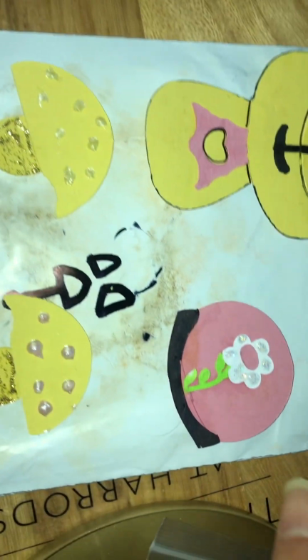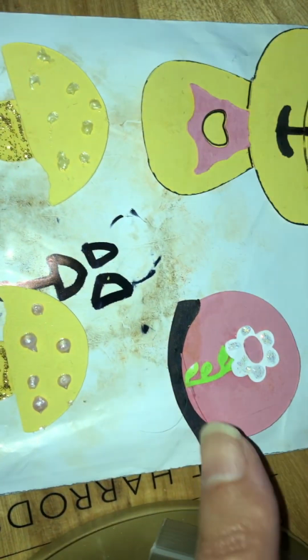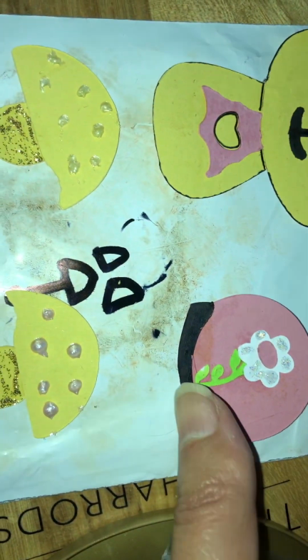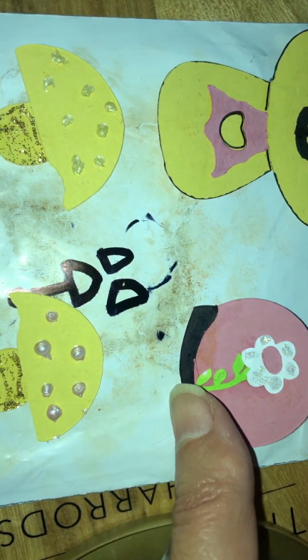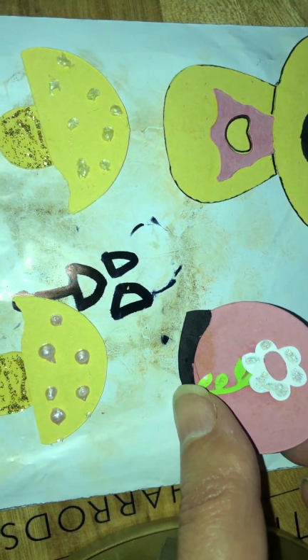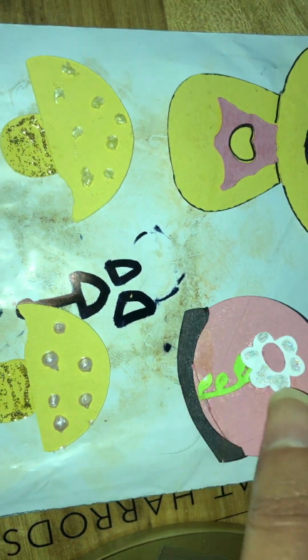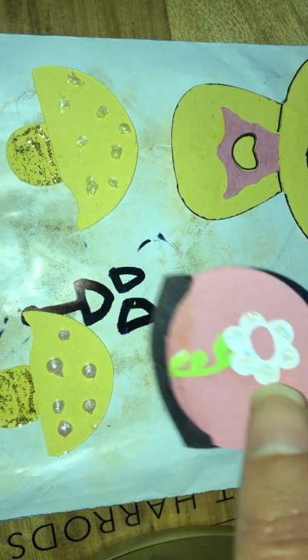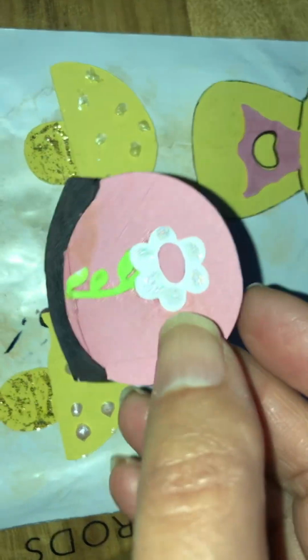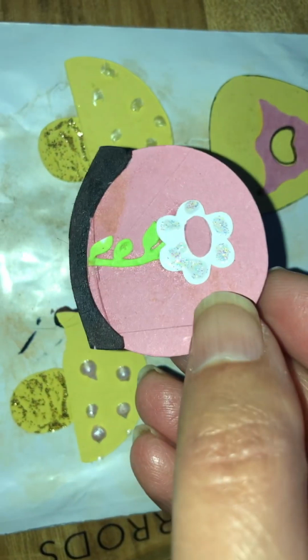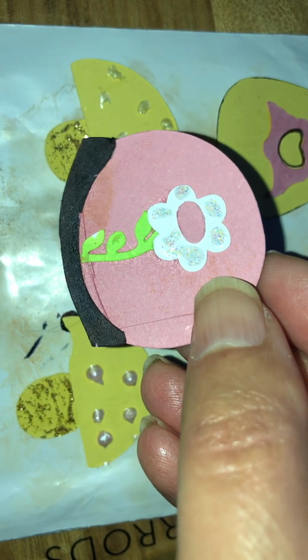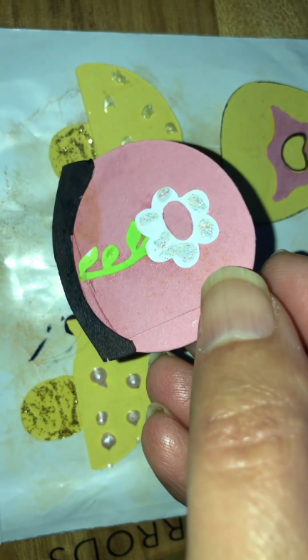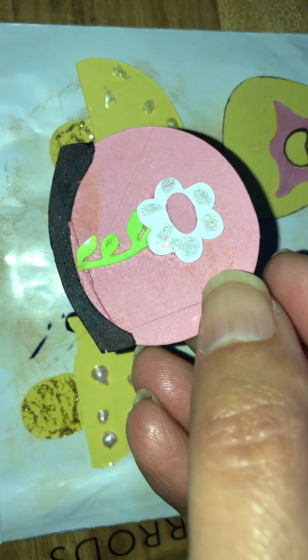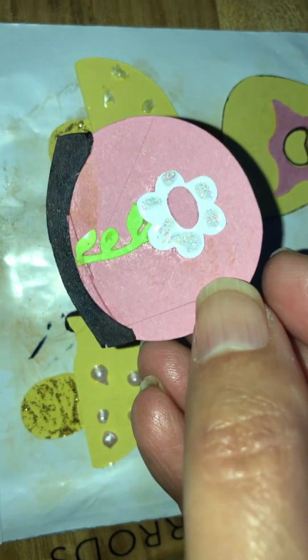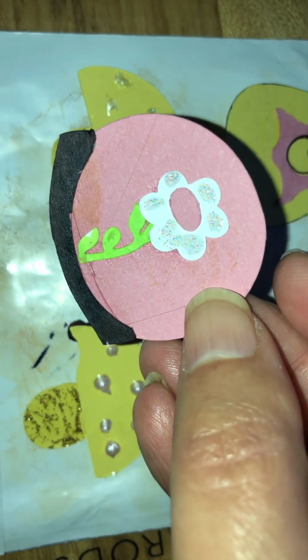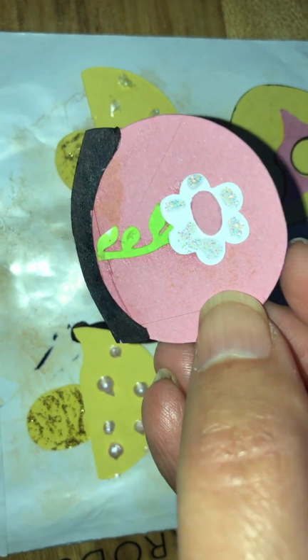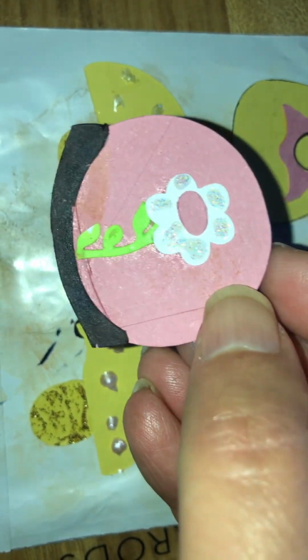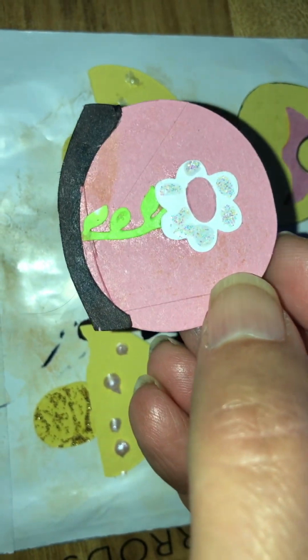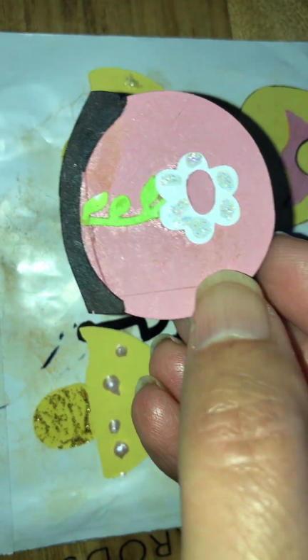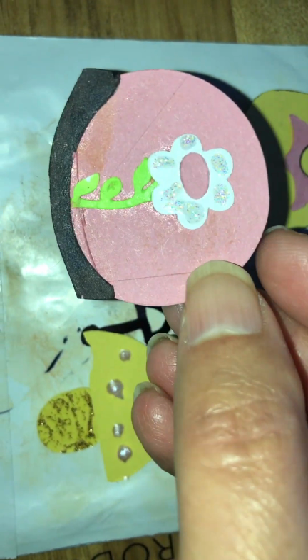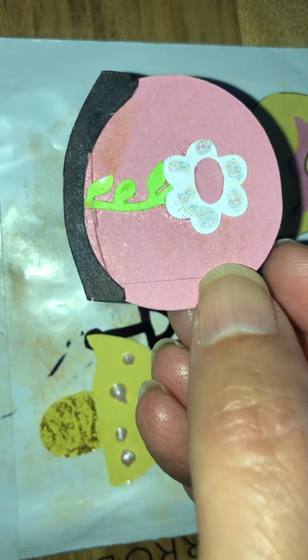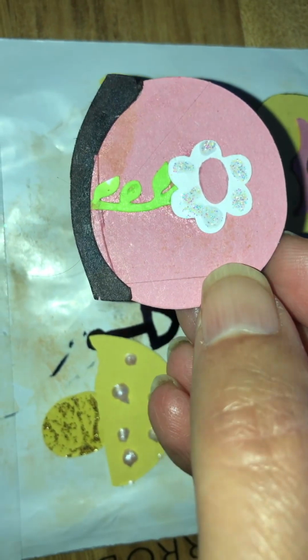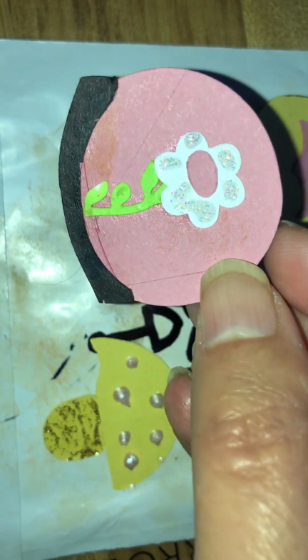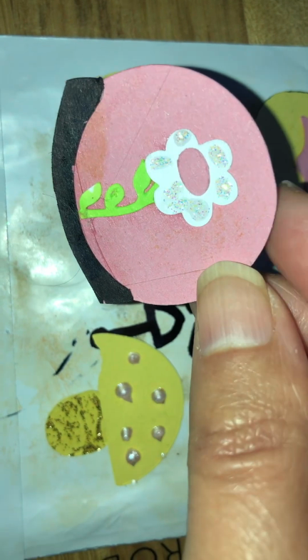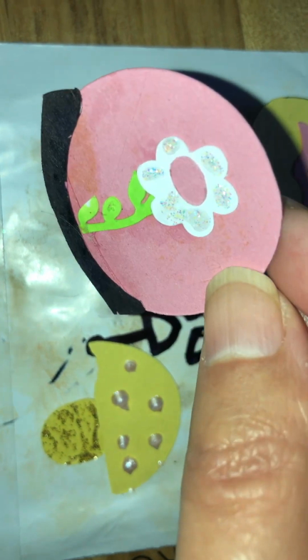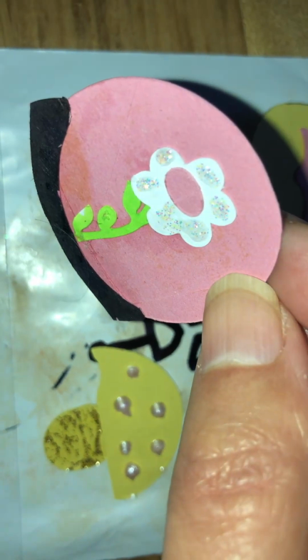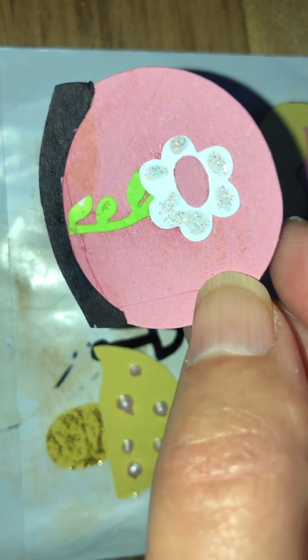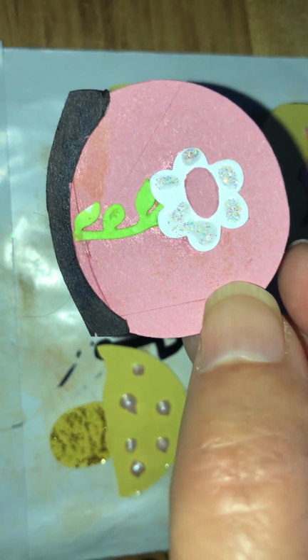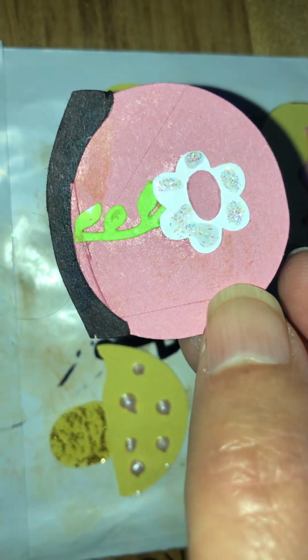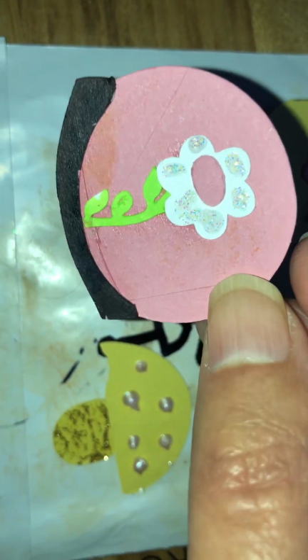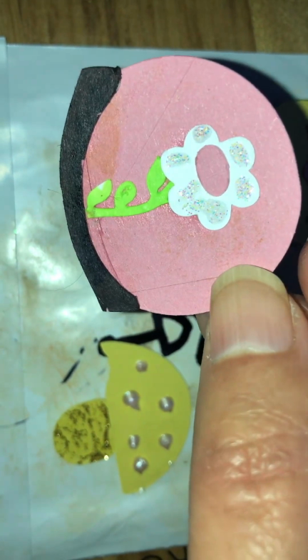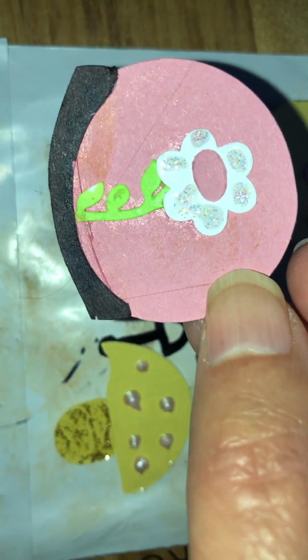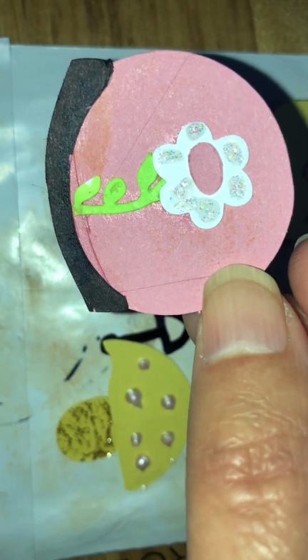I've got this - it's supposed to be a snow globe with a flower inside it. But it cut into like a million pieces instead of just two or three. Then I had to join the bottom. You can see that.